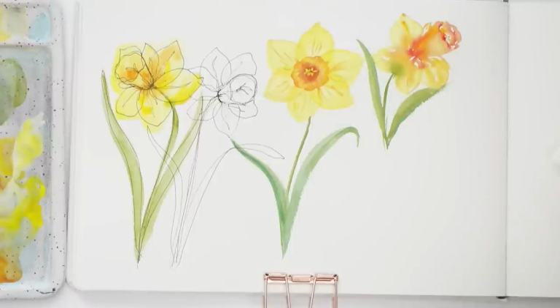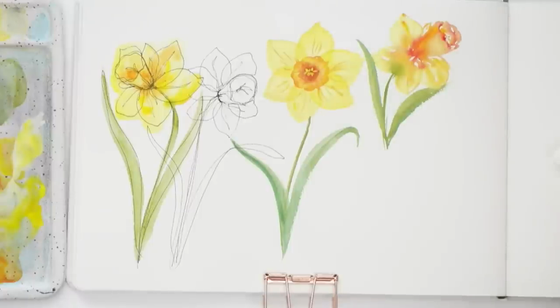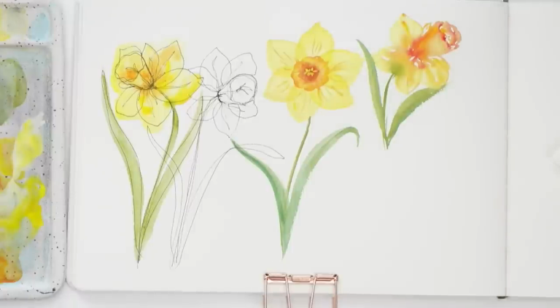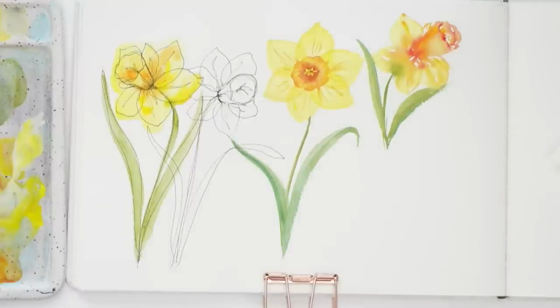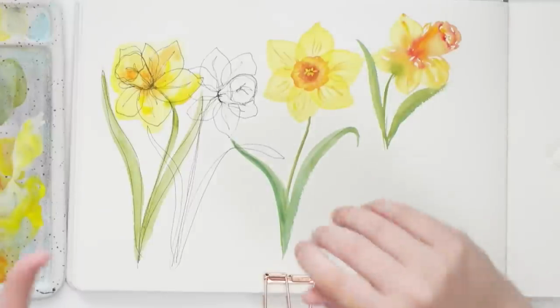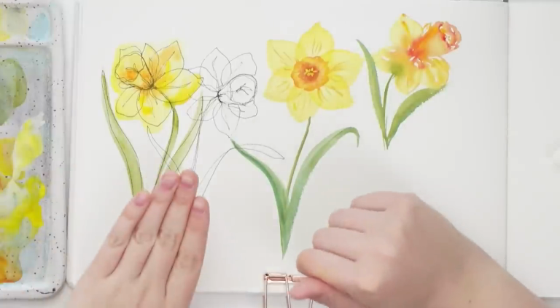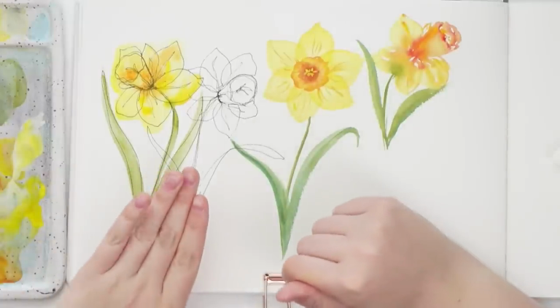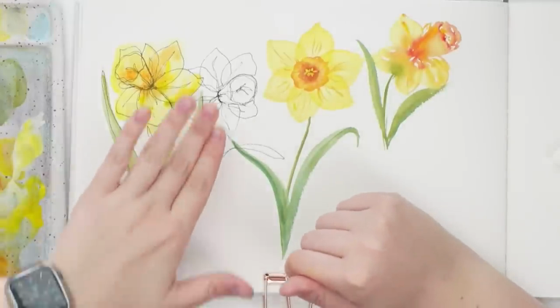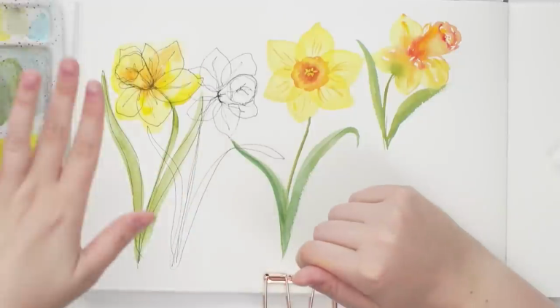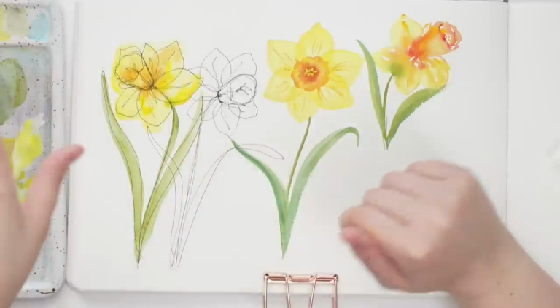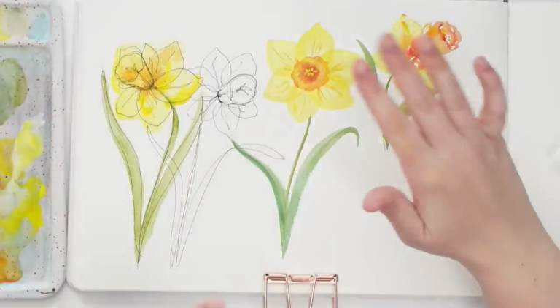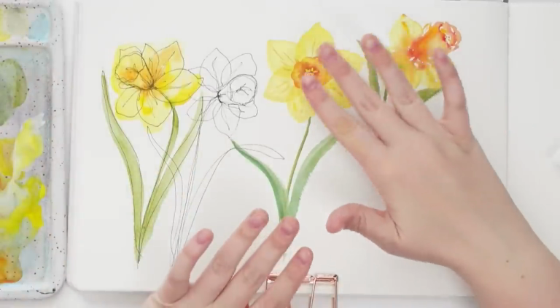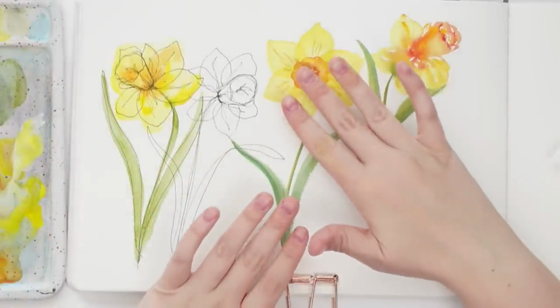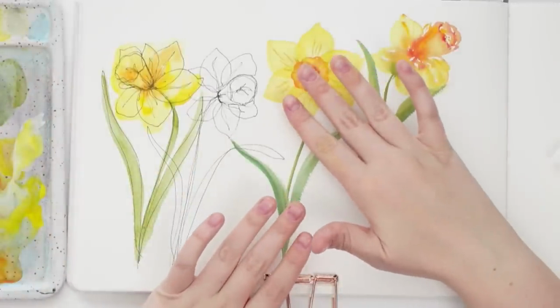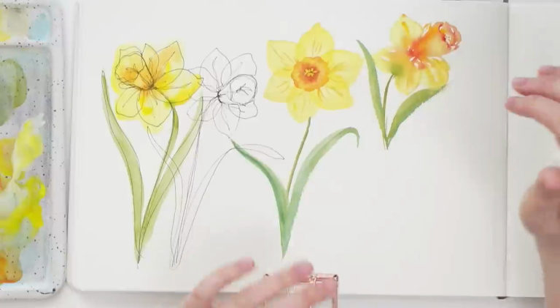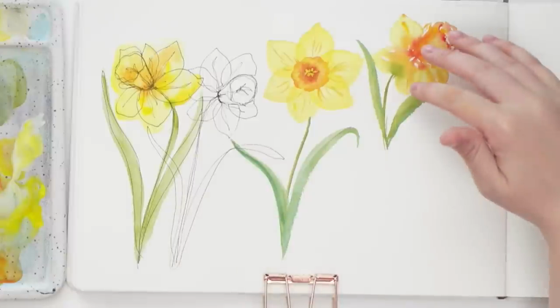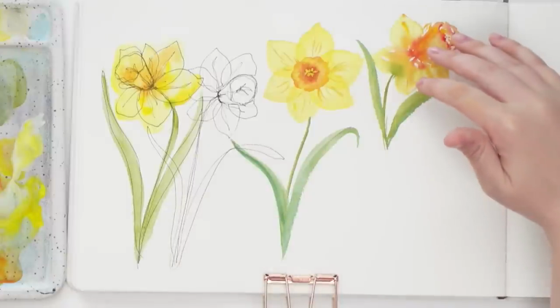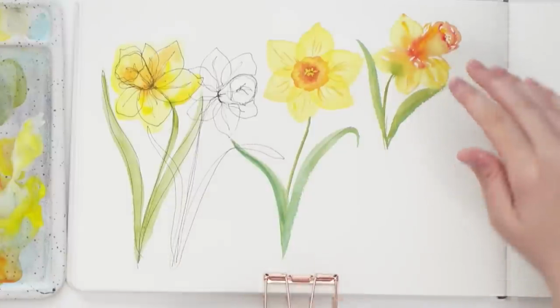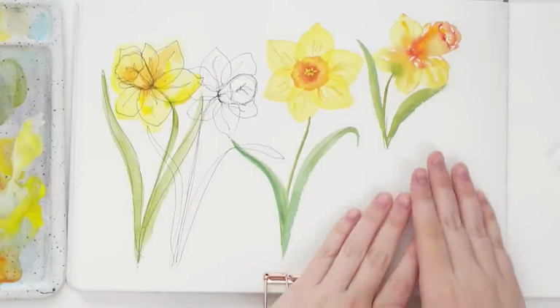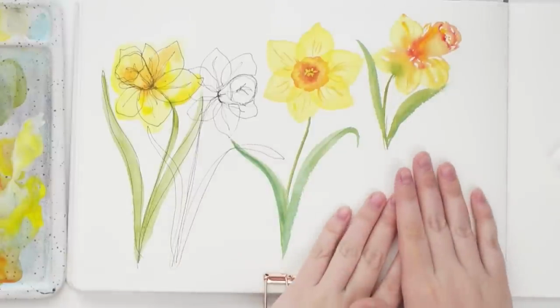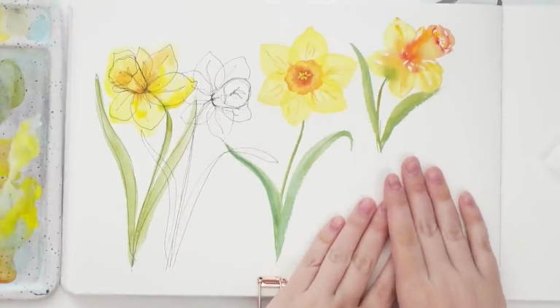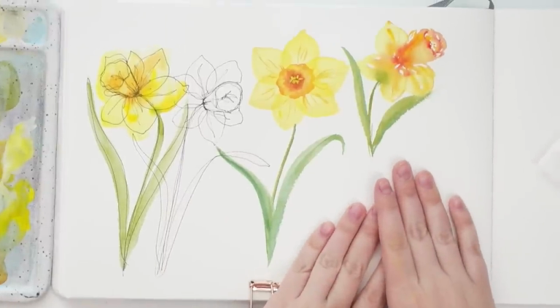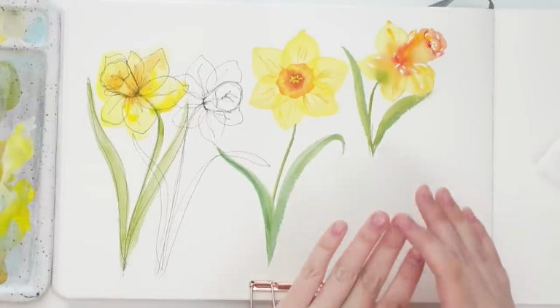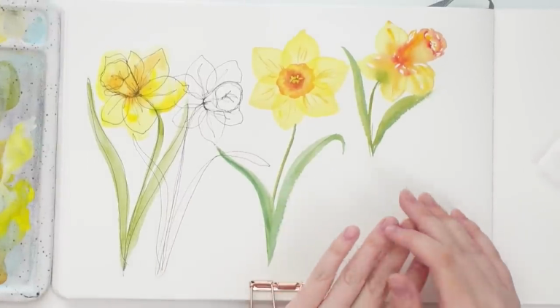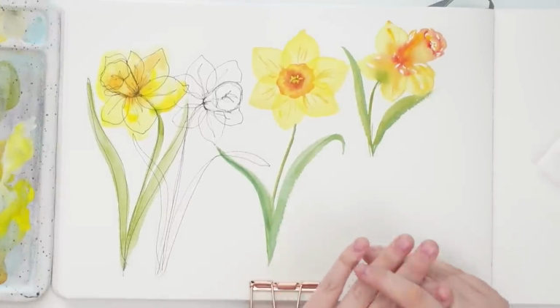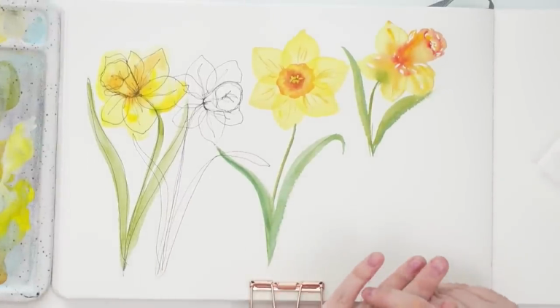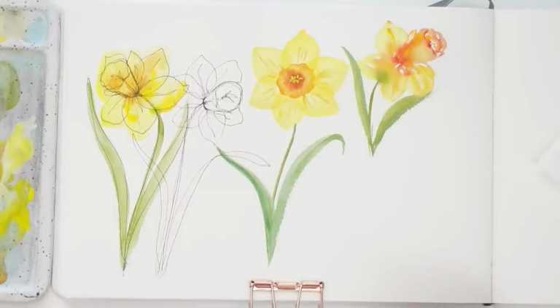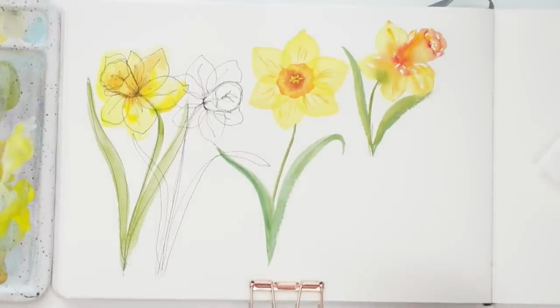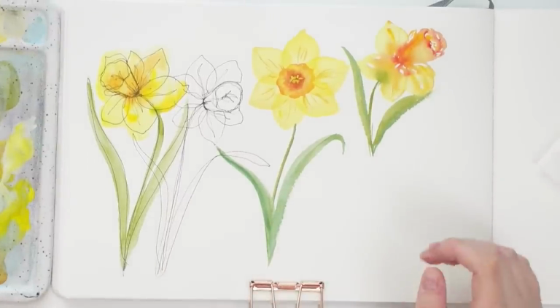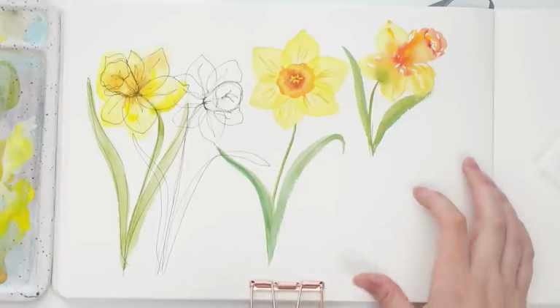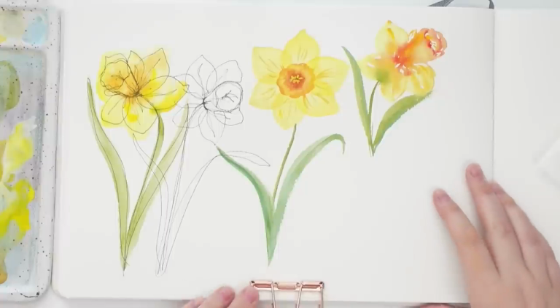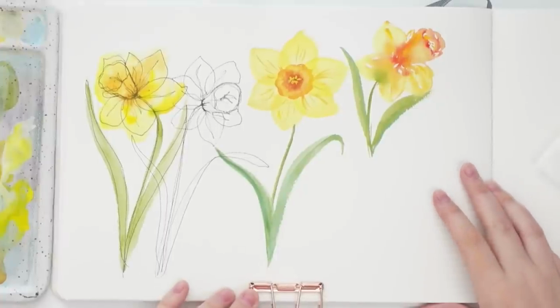So lastly, we've had our line drawing, our line and wash, our more structured daffodil, and a really loose one. Now I'm going to do a bit more of a detailed one and add some colored pencils on top afterwards for a bit more texture.